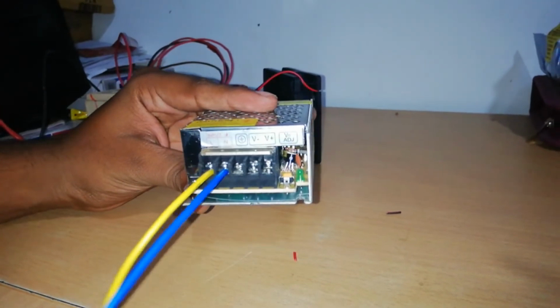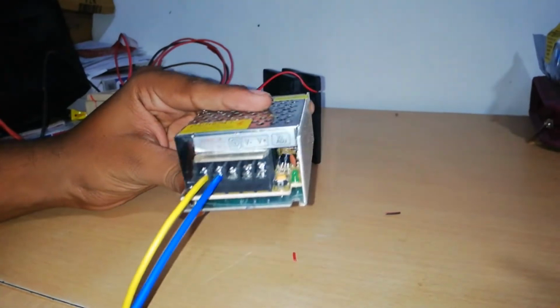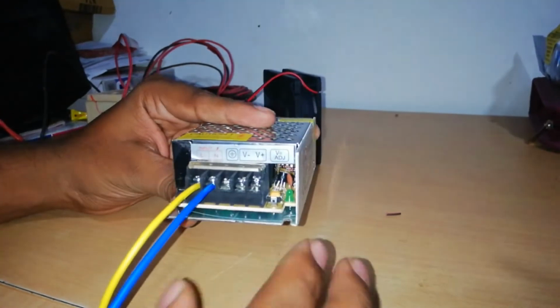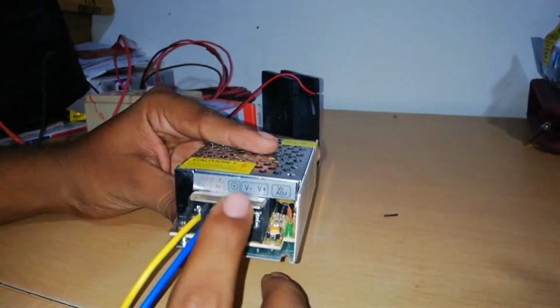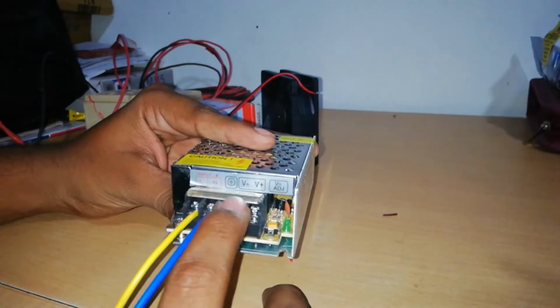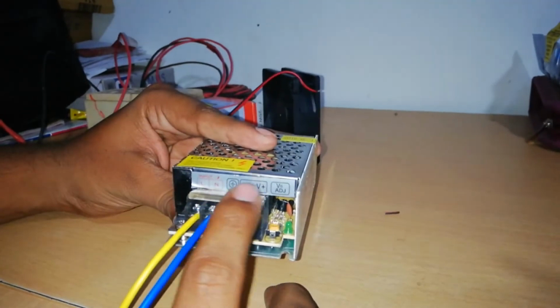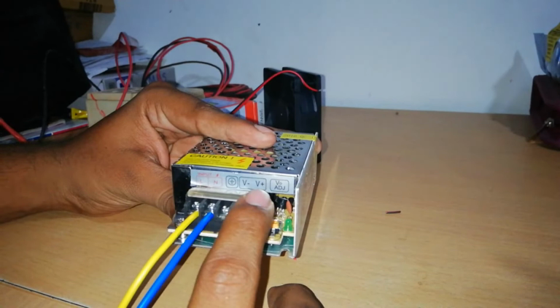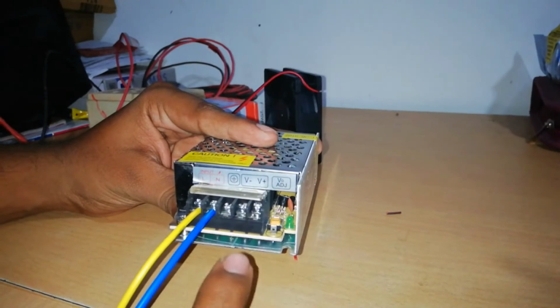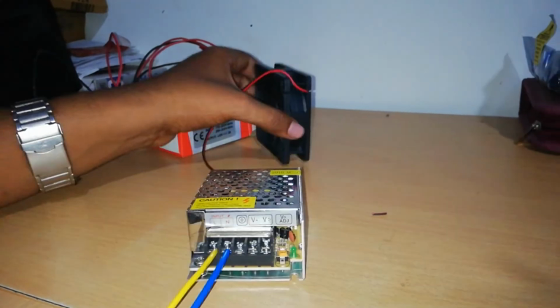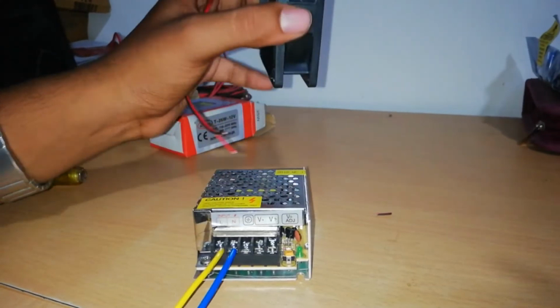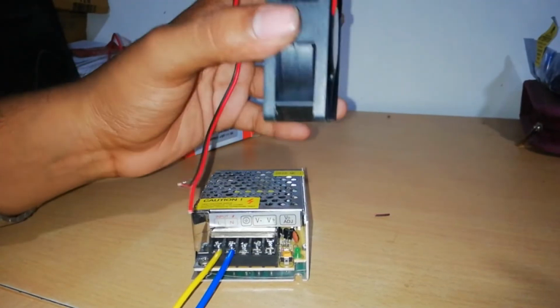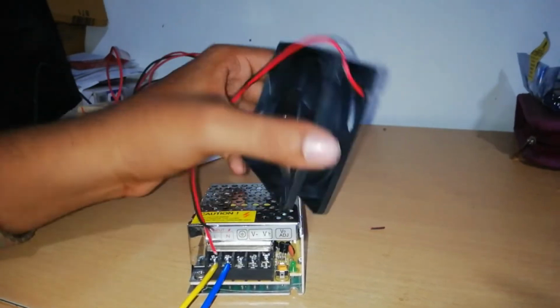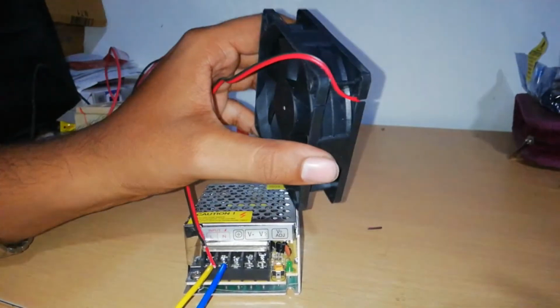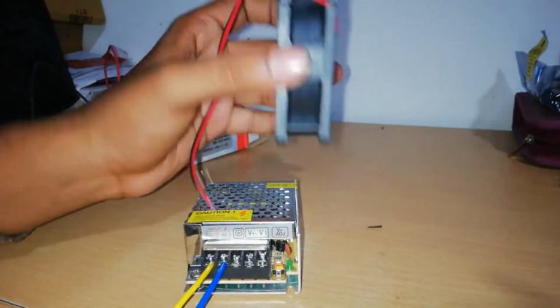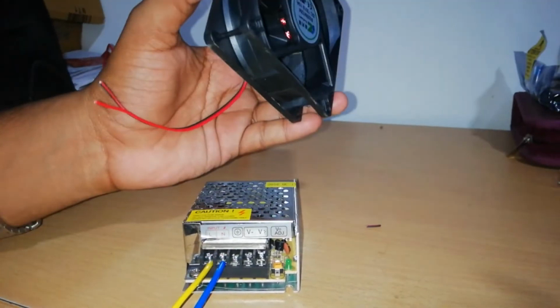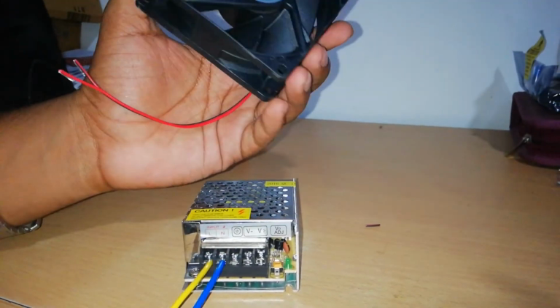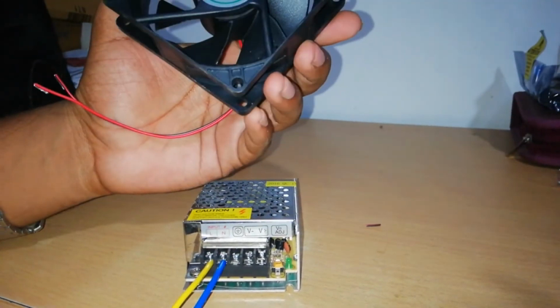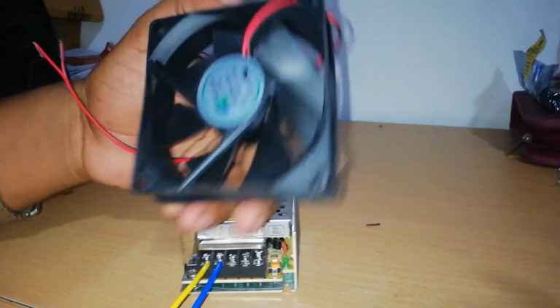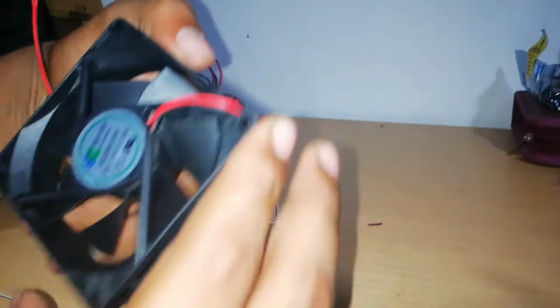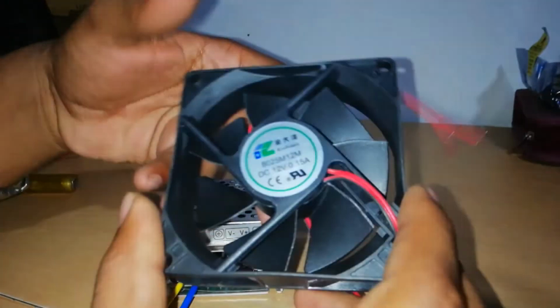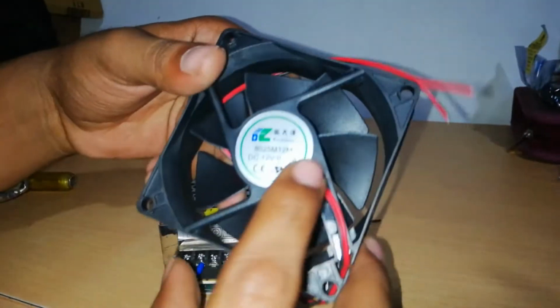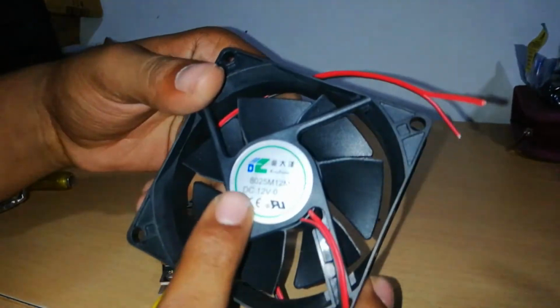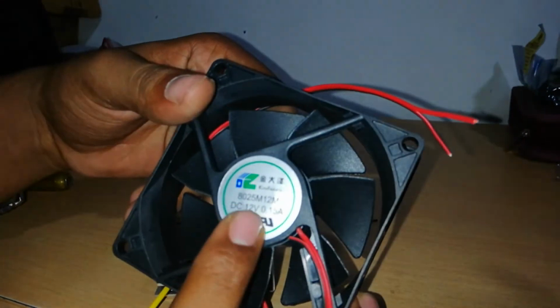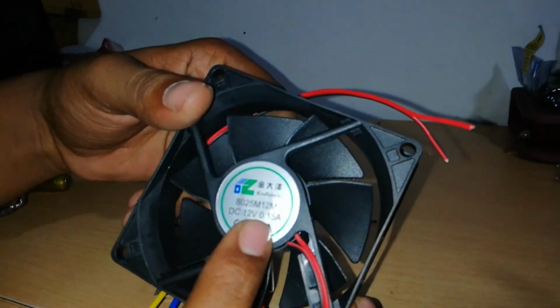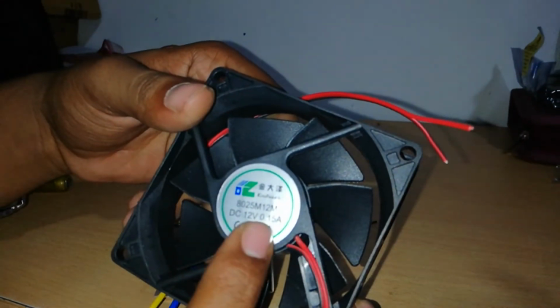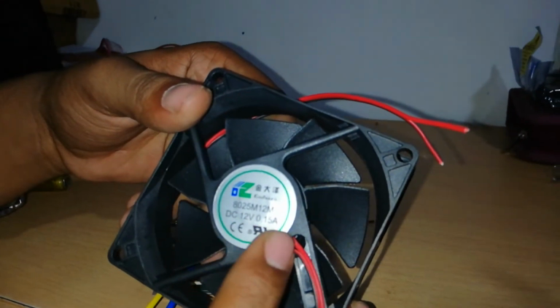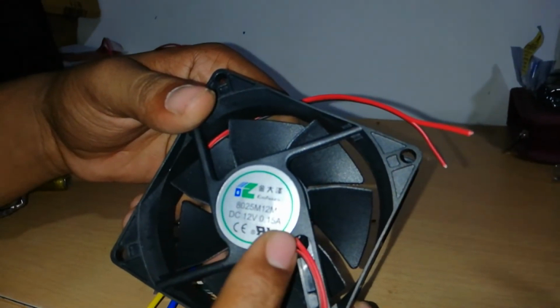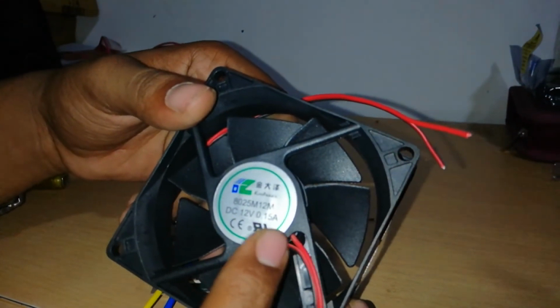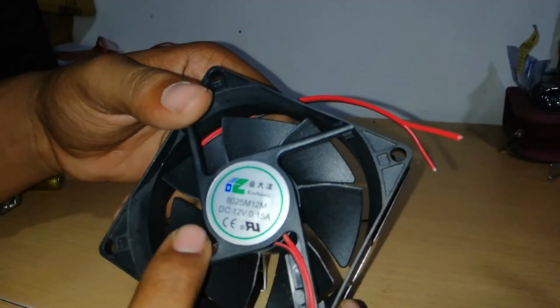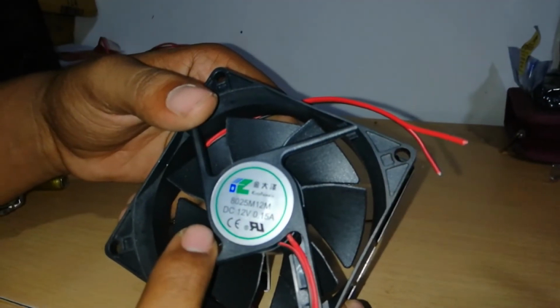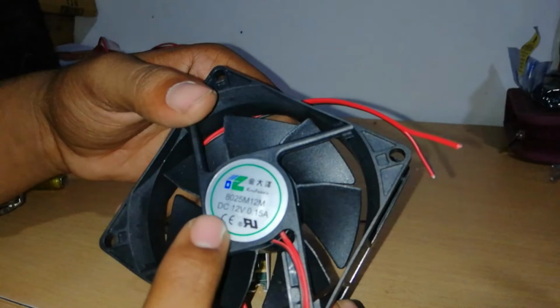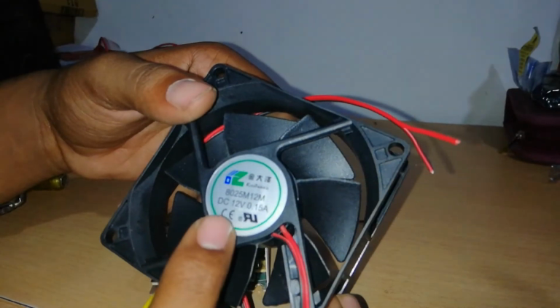The terminals are V minus and V plus. If you want to connect this DC fan, this is a 12V 0.15A fan, so you can connect a DC fan here.